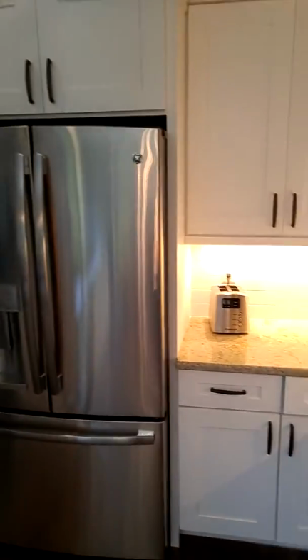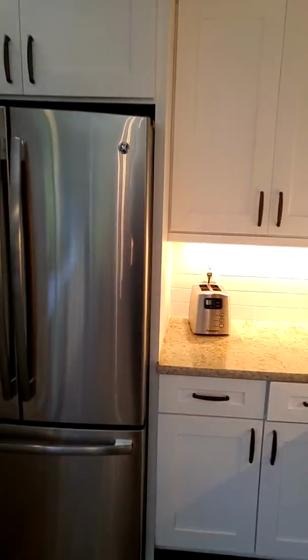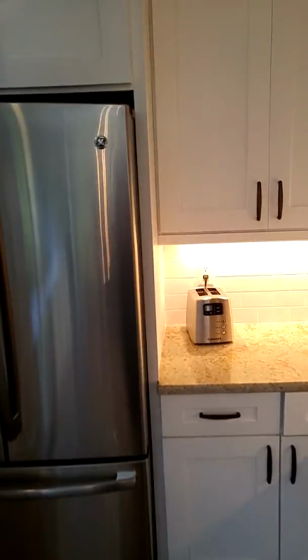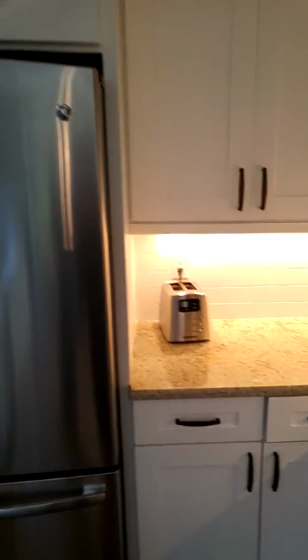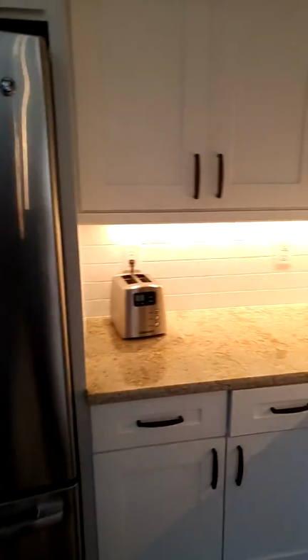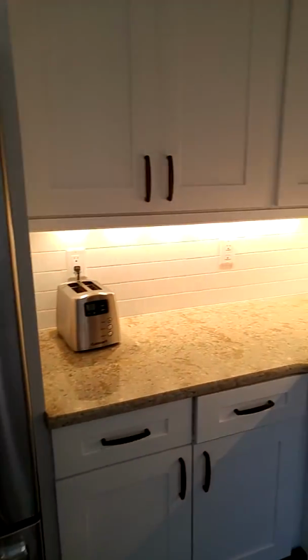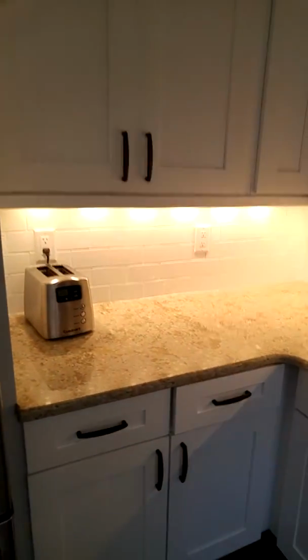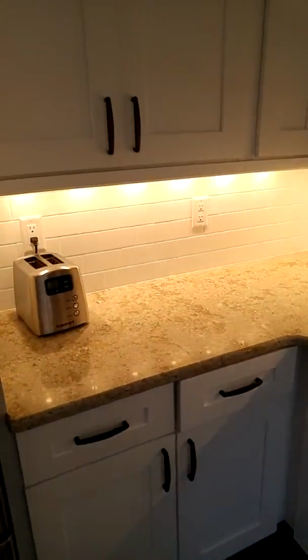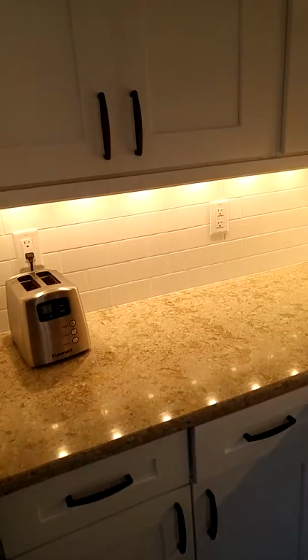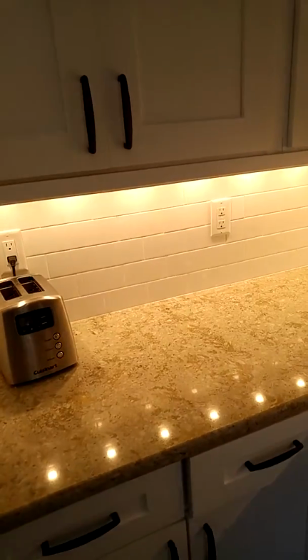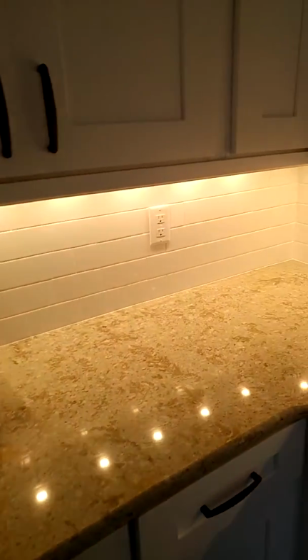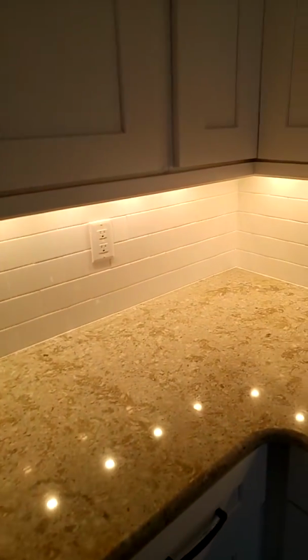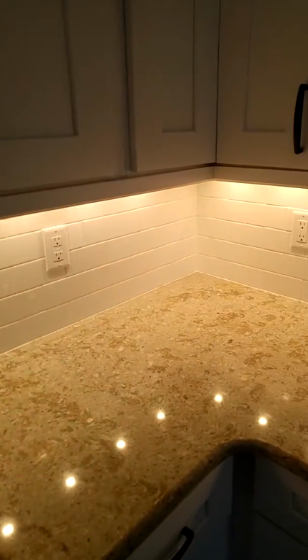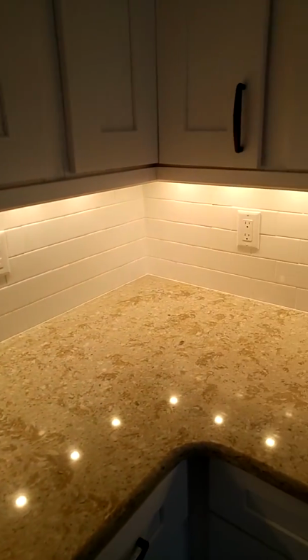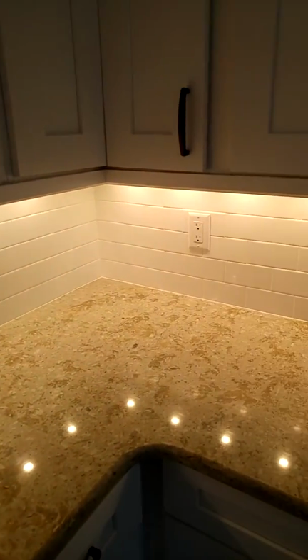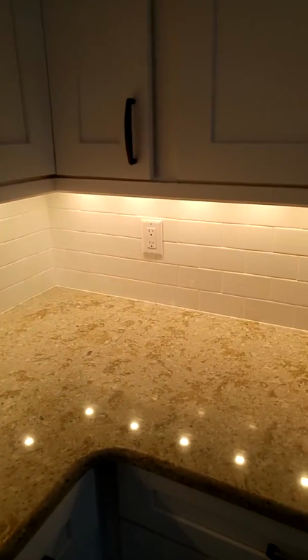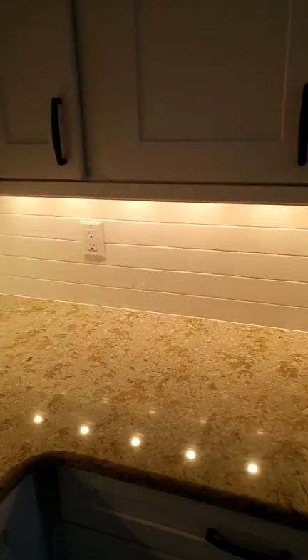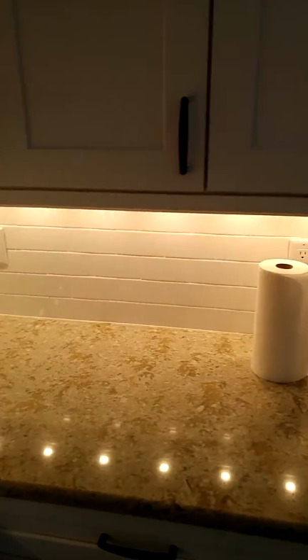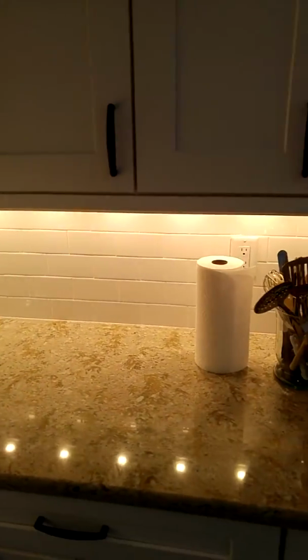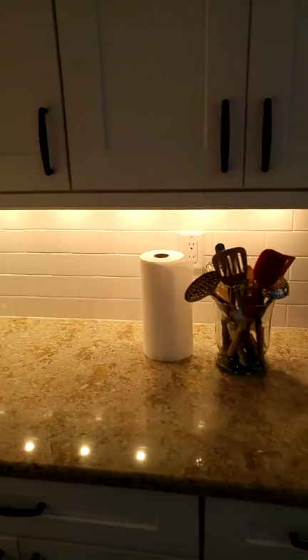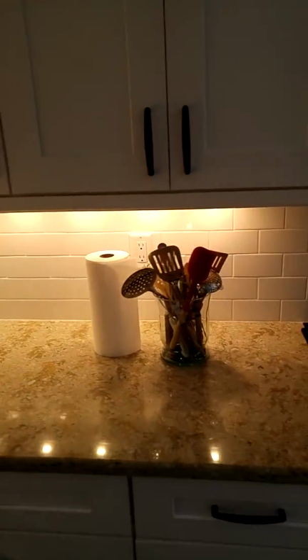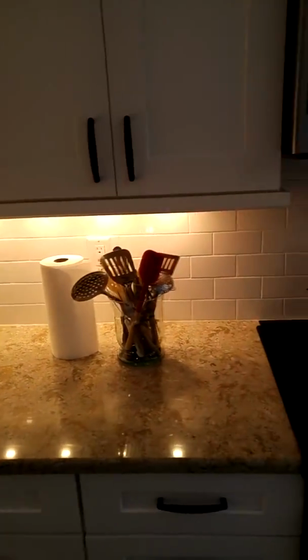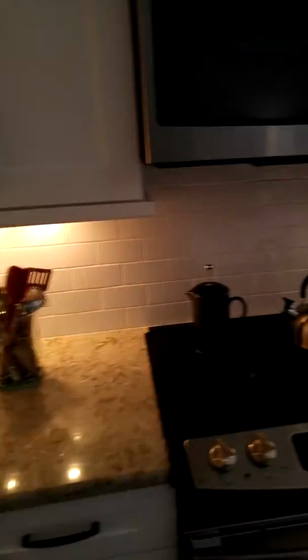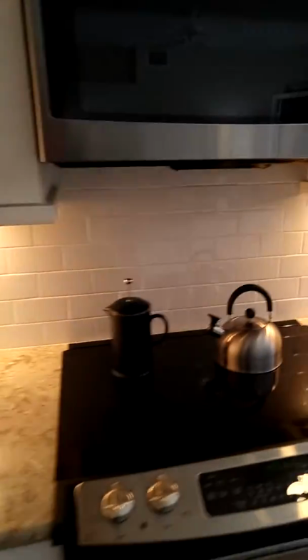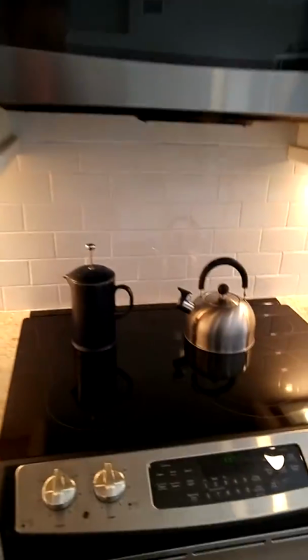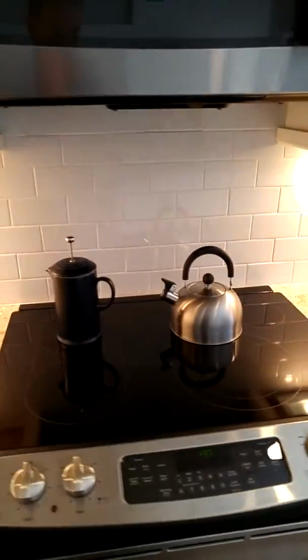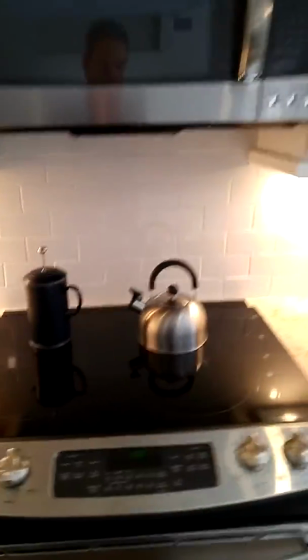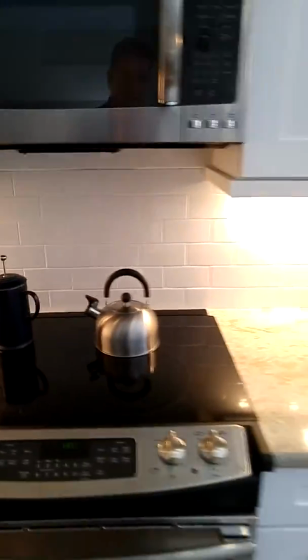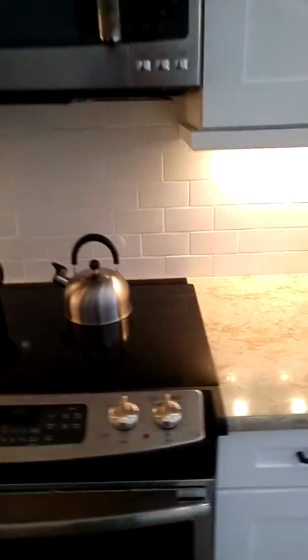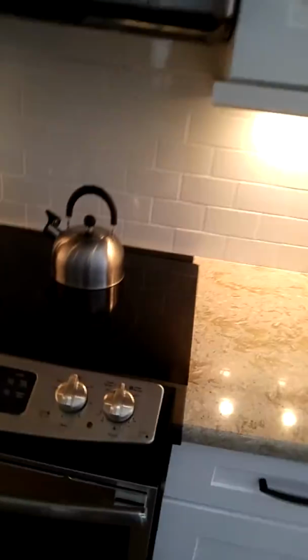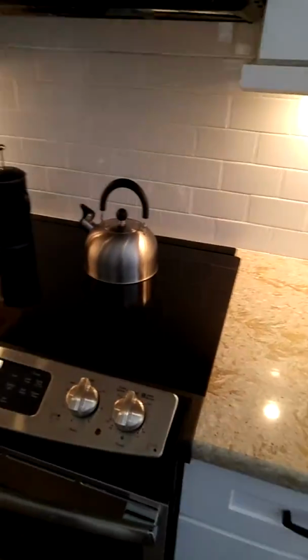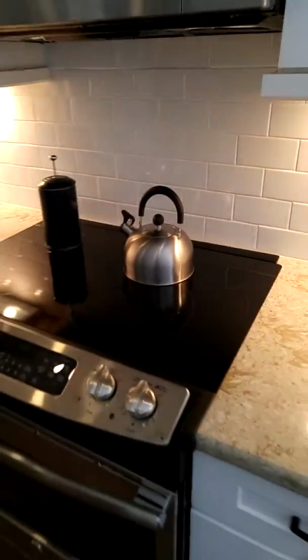And then we did the white subway tiles — just a plain, basic subway. It's really nice, though. And a glass top stove.